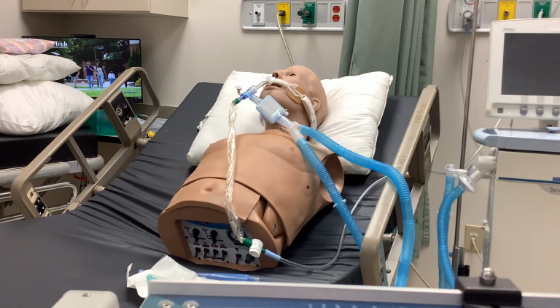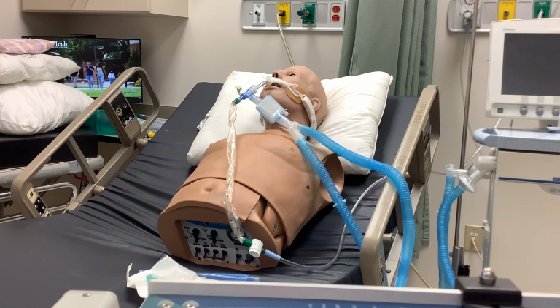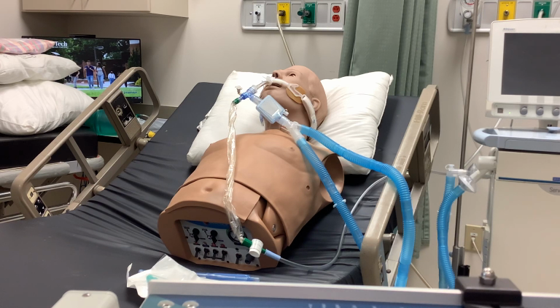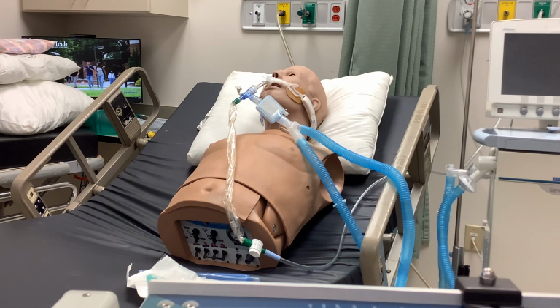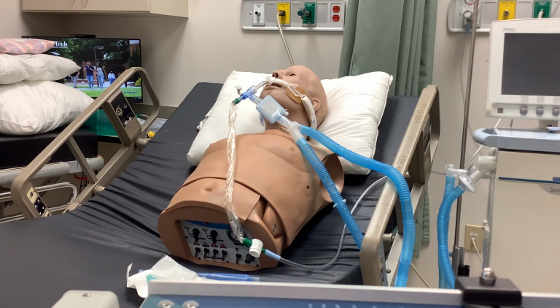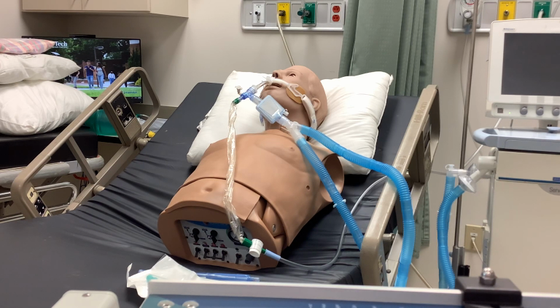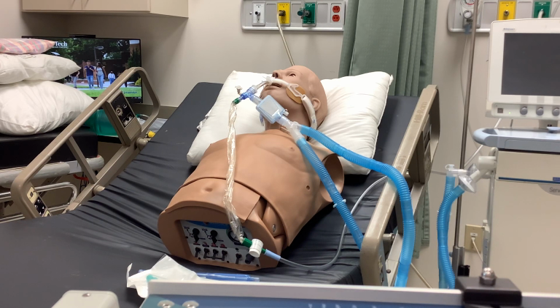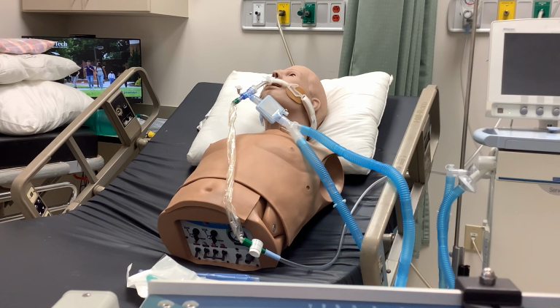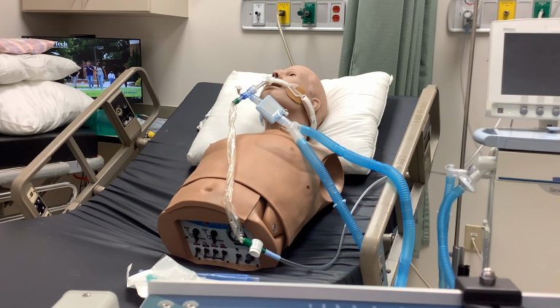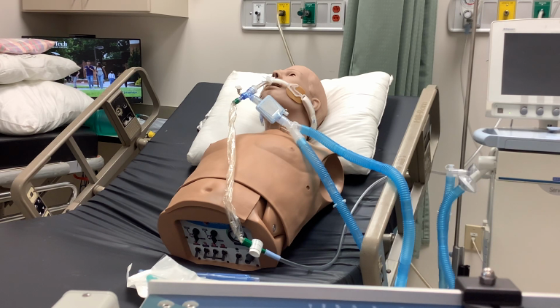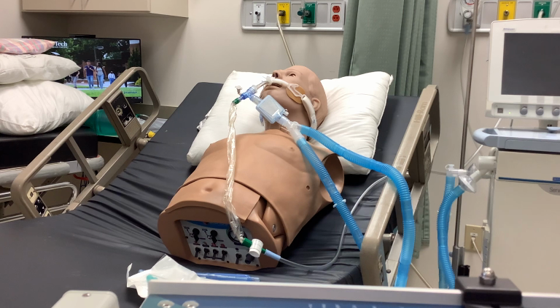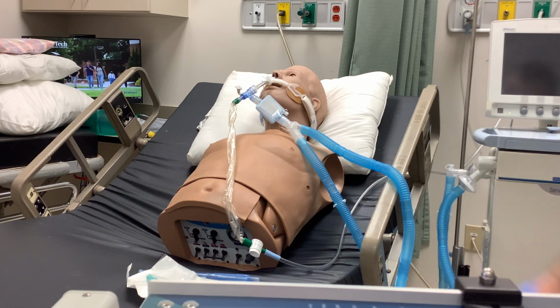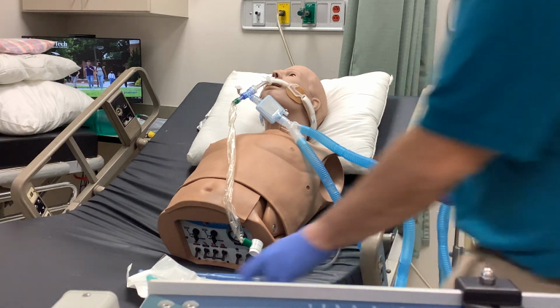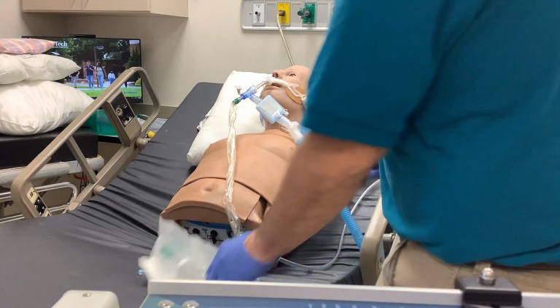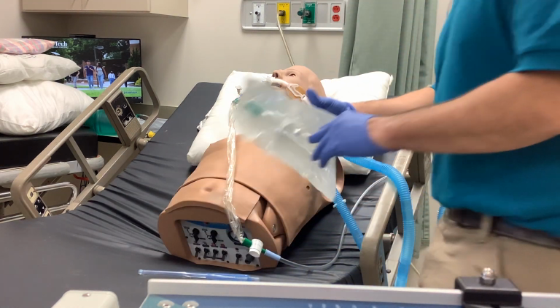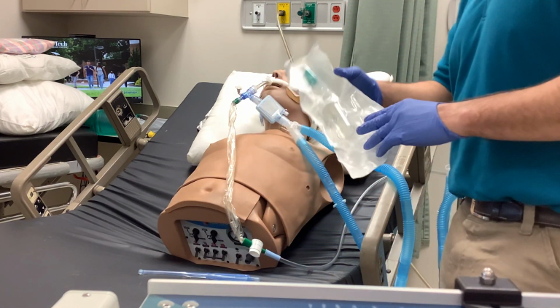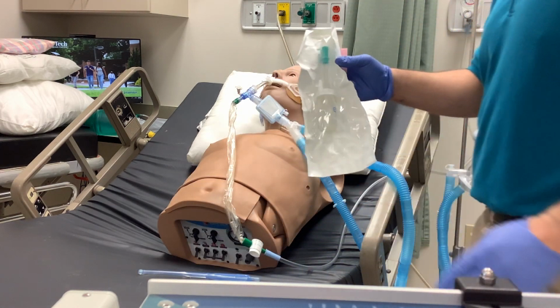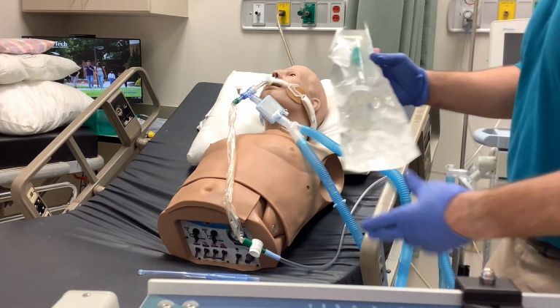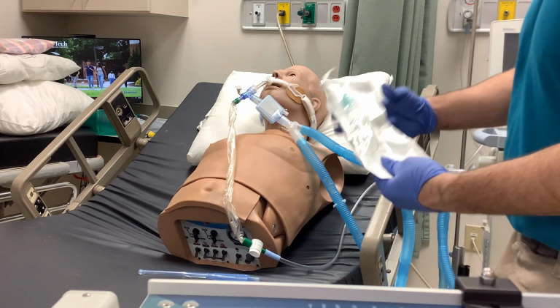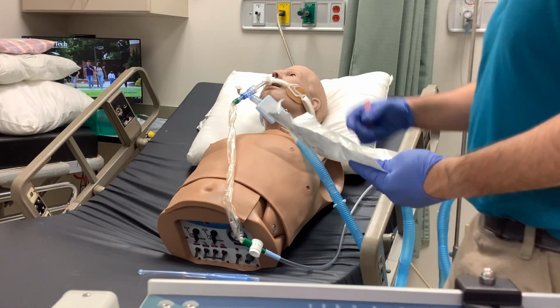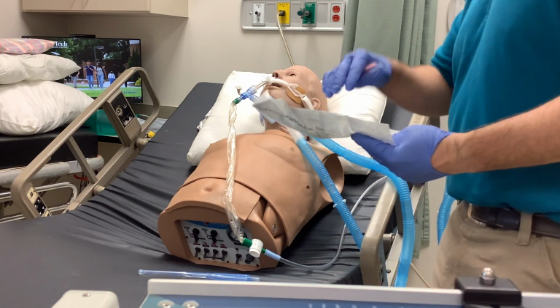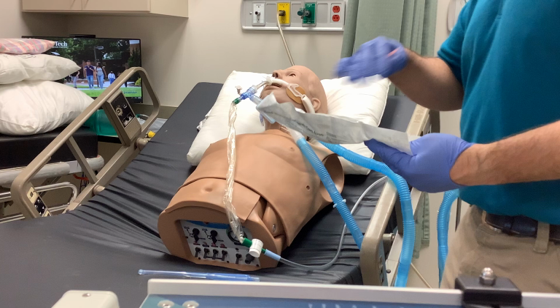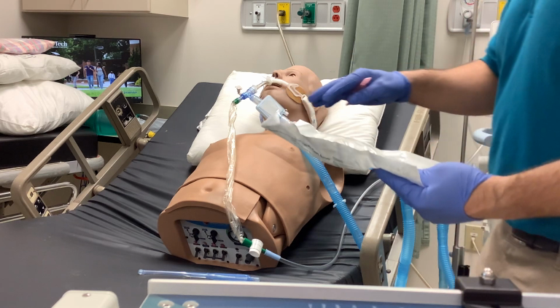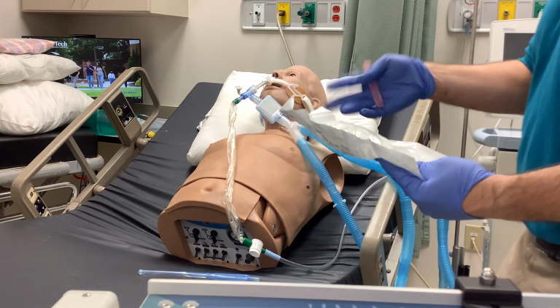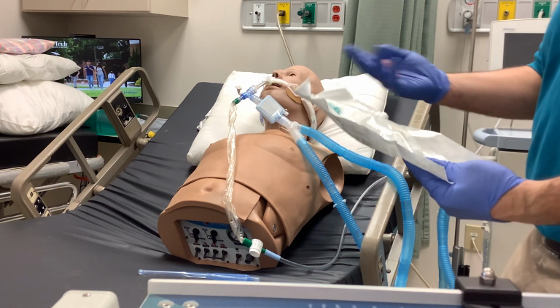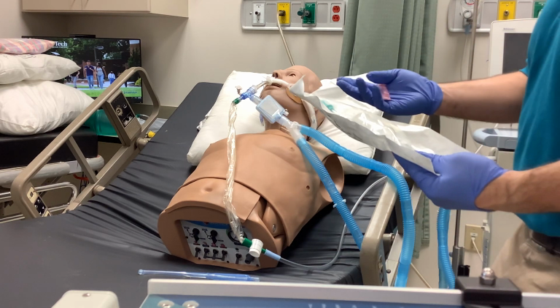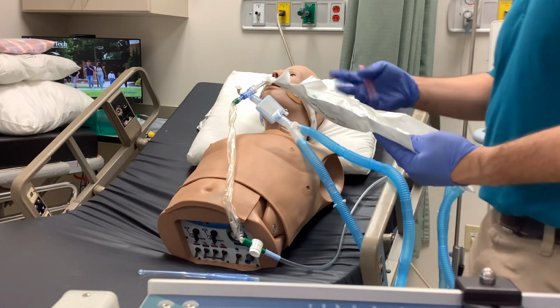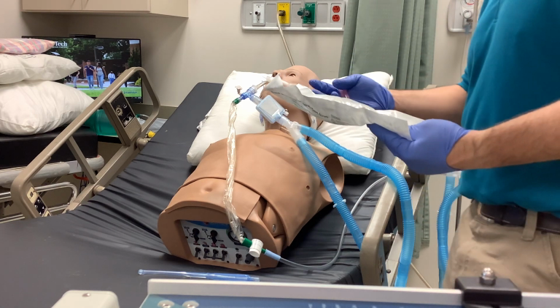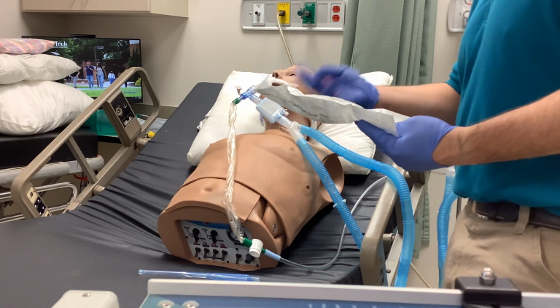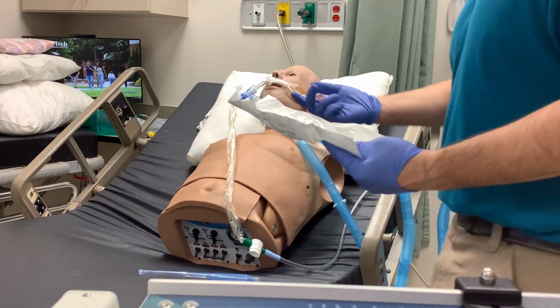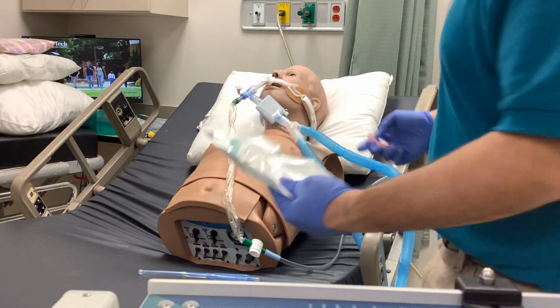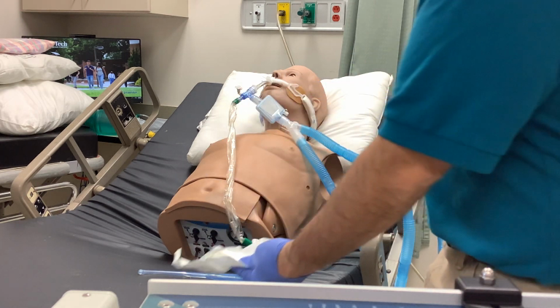Now let's say you've been tasked with getting a sputum sample from somebody. One of the things that you're going to utilize is a Lukens trap in order to be able to do that. This comes in a sterile package and you want to make sure that it maintains sterility while you're utilizing it.